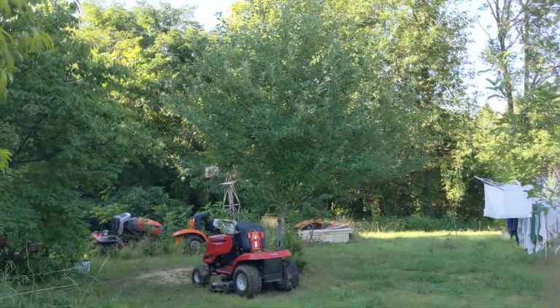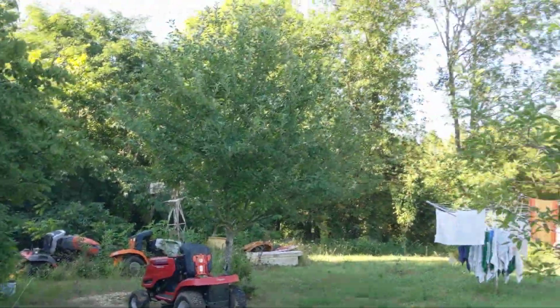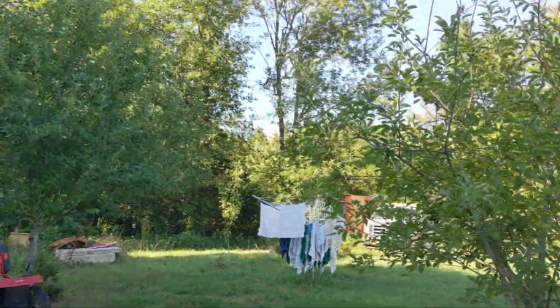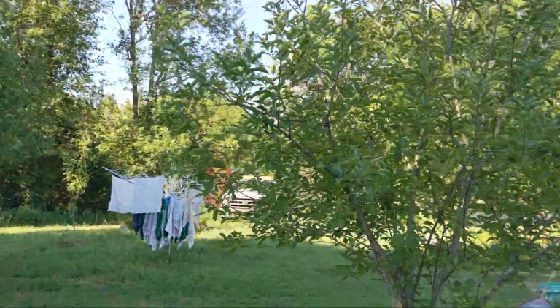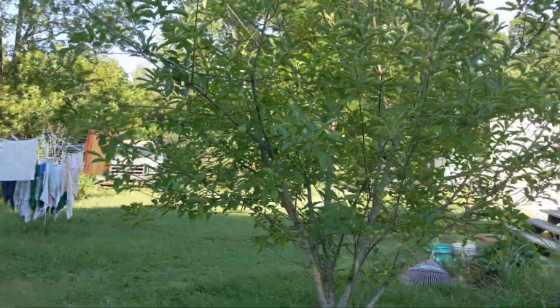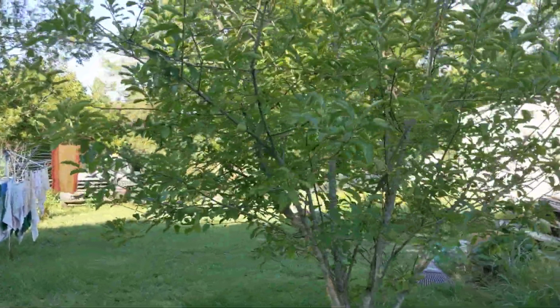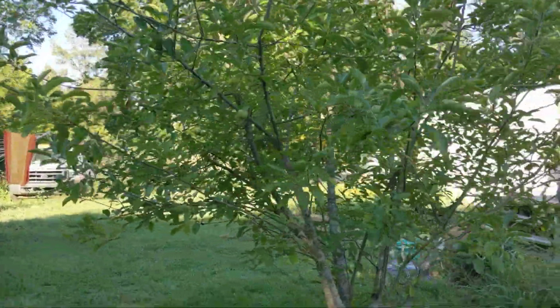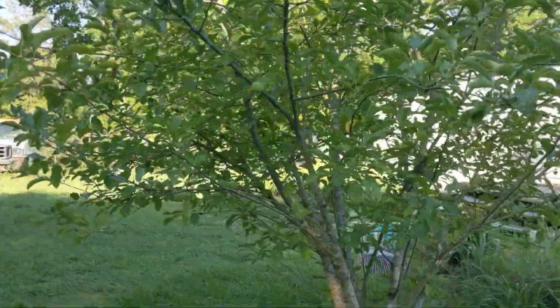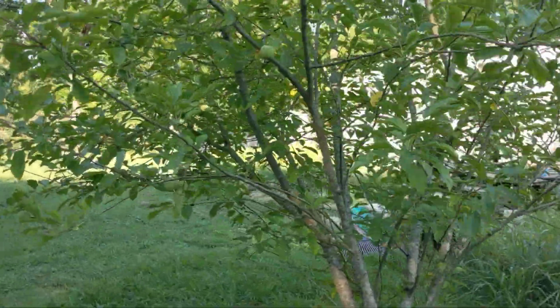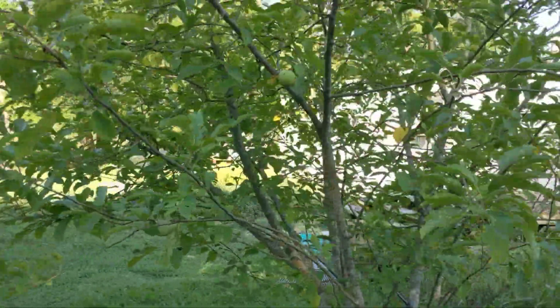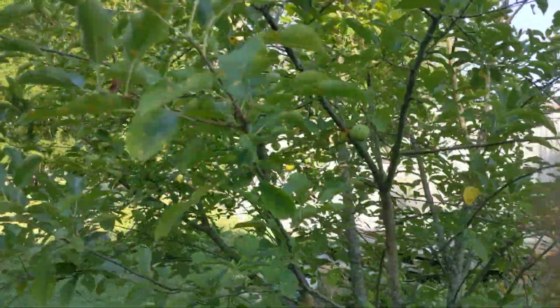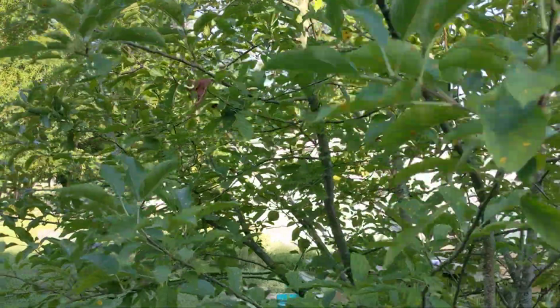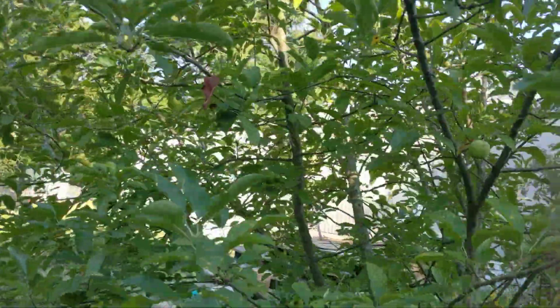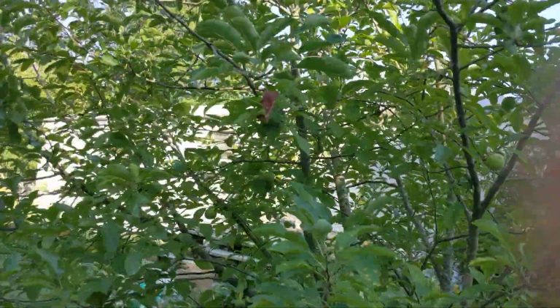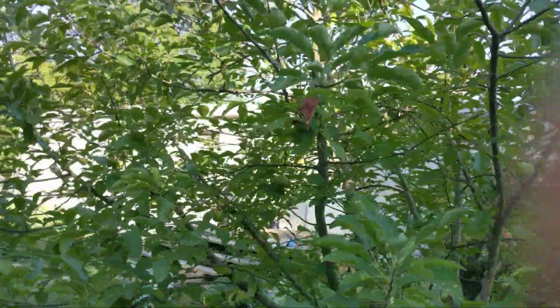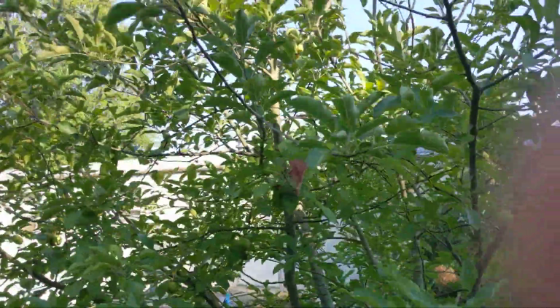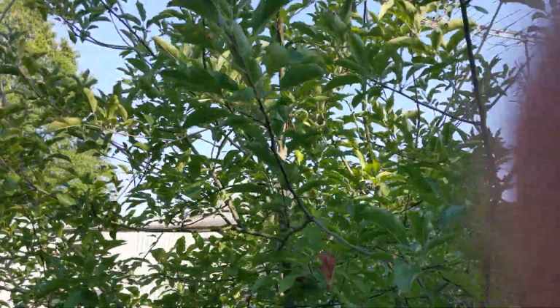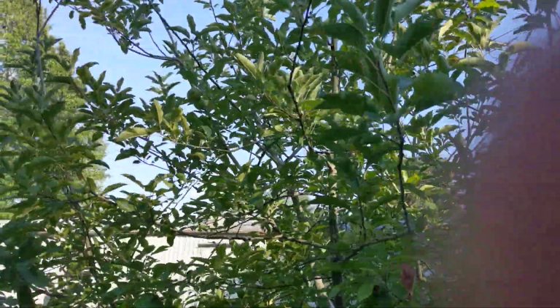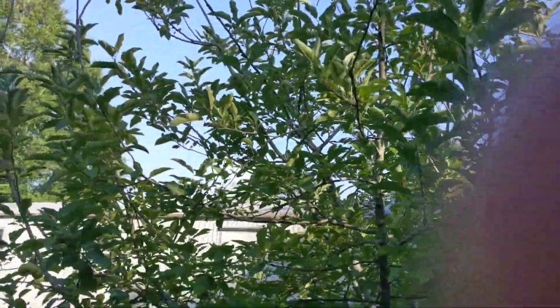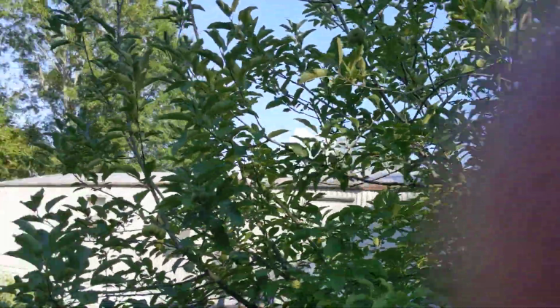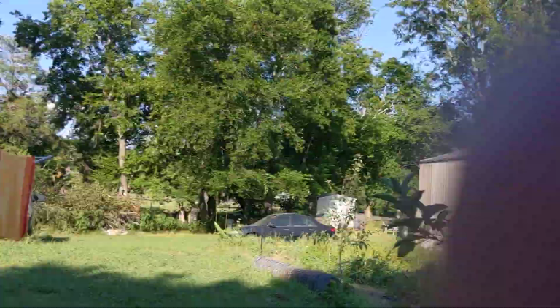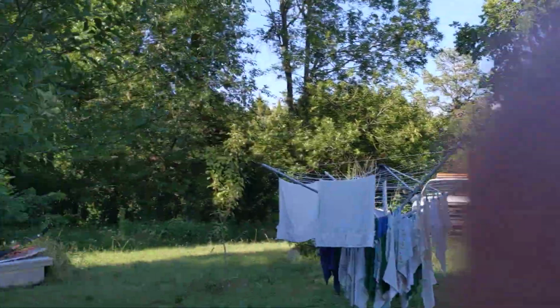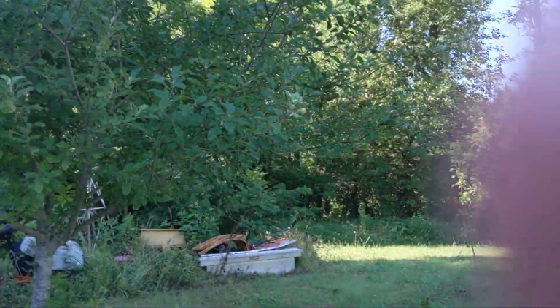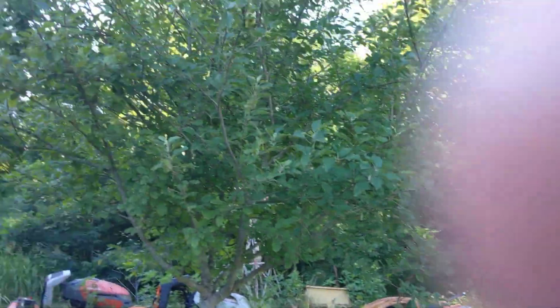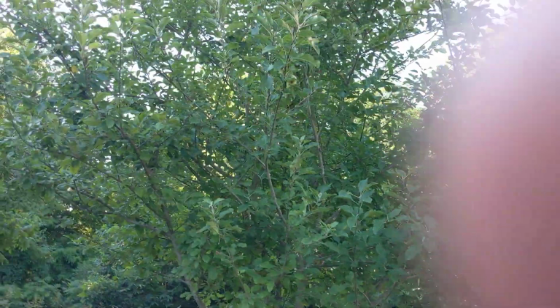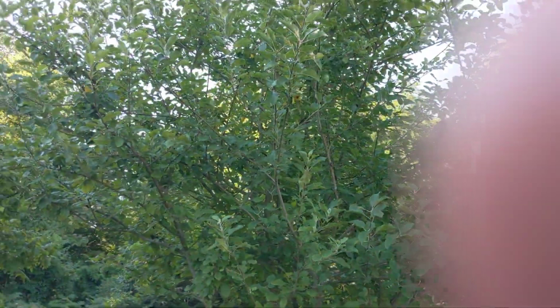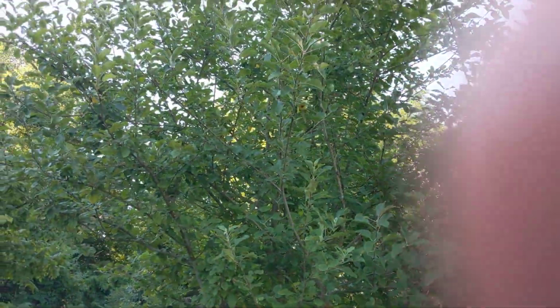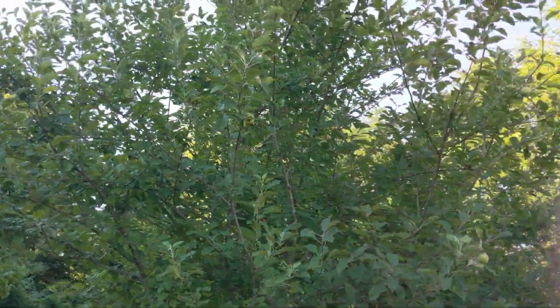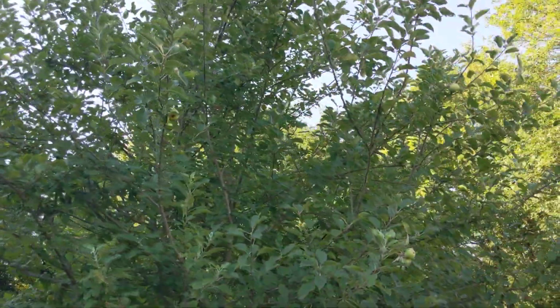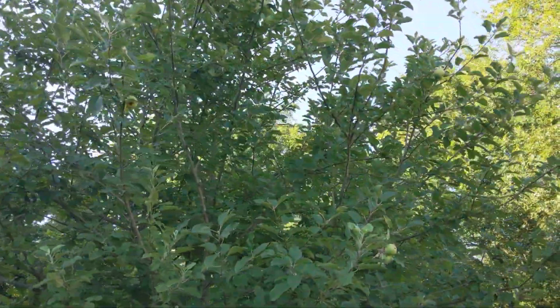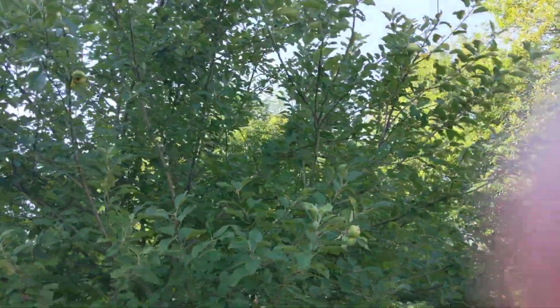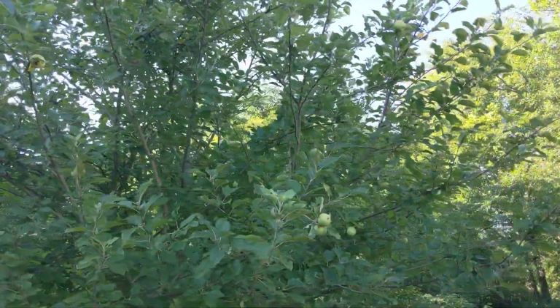There's the other apple tree. I don't know that we're going to have as many apples as we did last year. We'll just have to wait and see. But maybe if they get bigger — they're kind of more spaced out, so they might get bigger. We shall see.